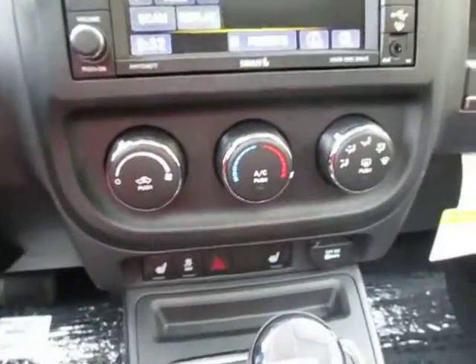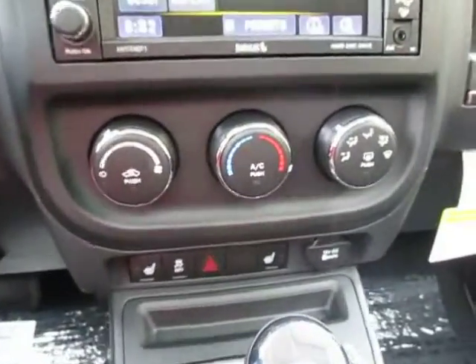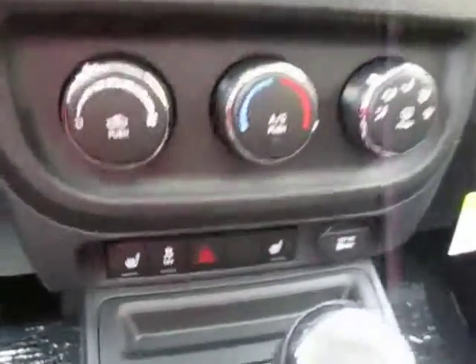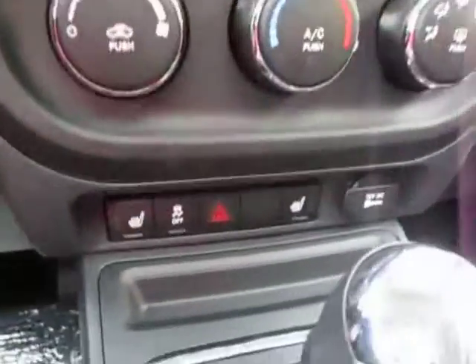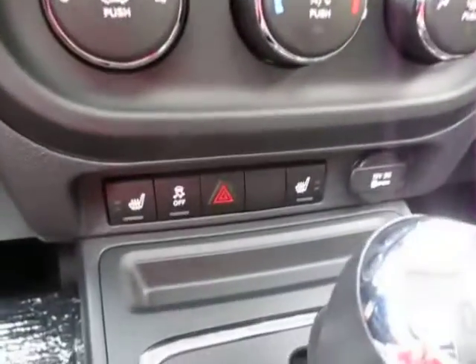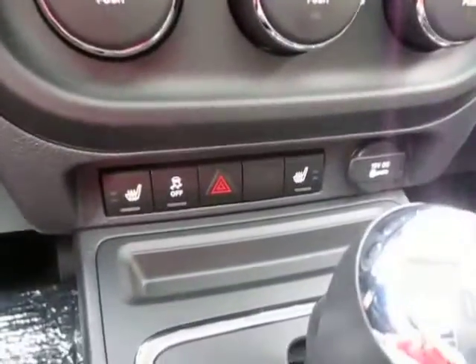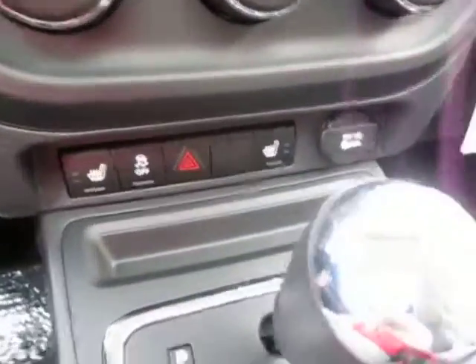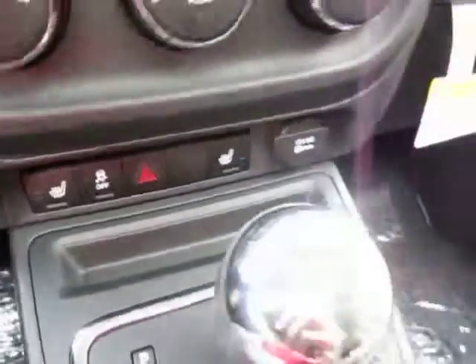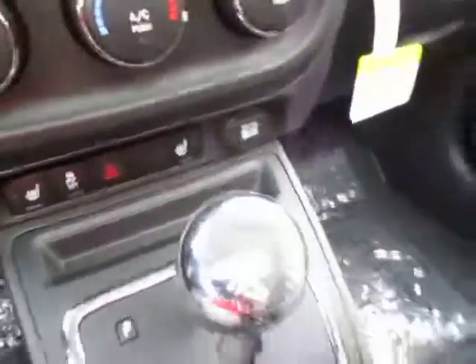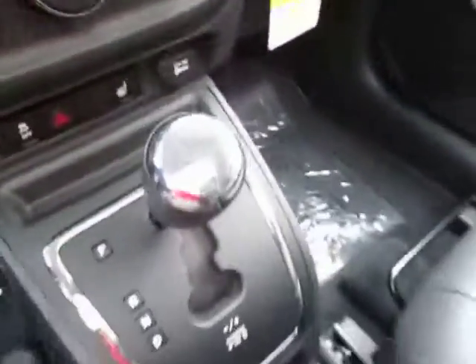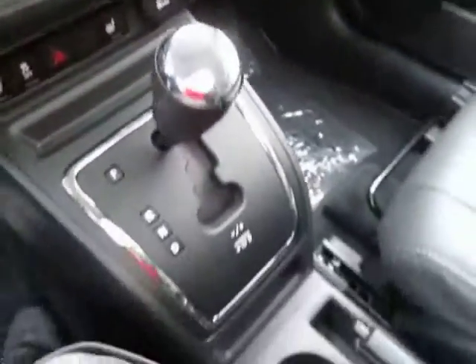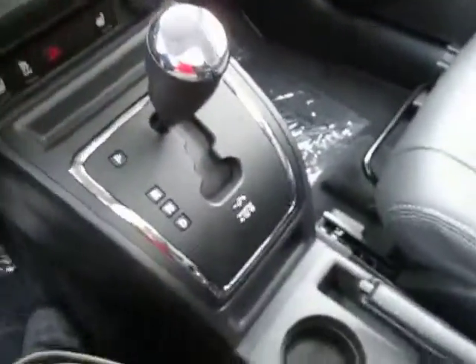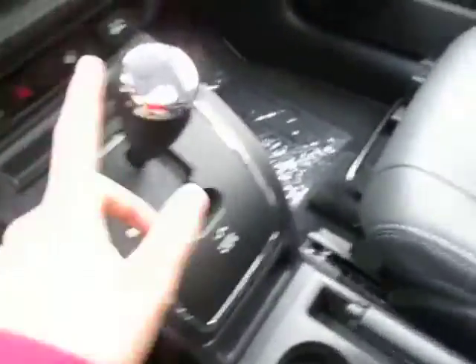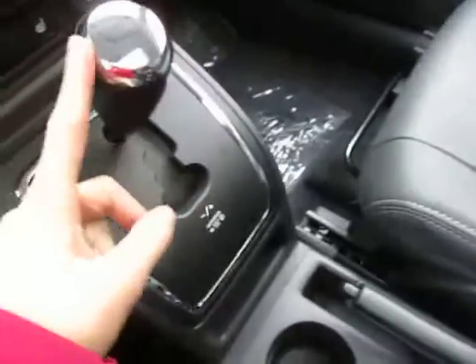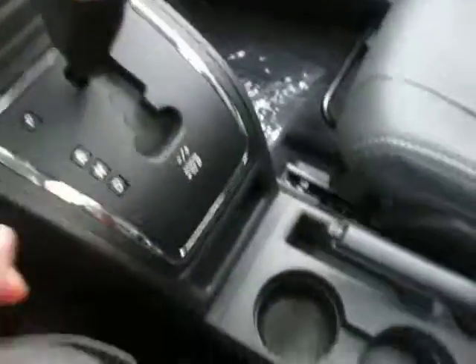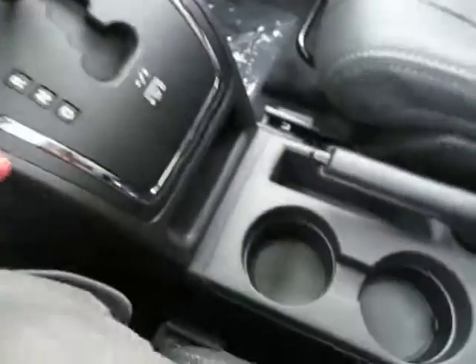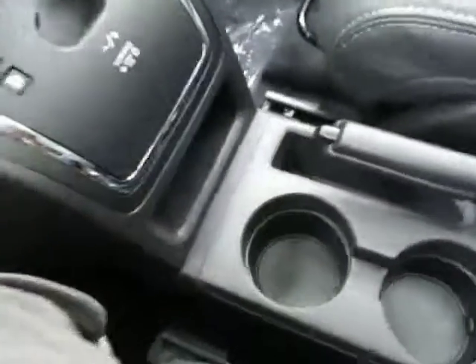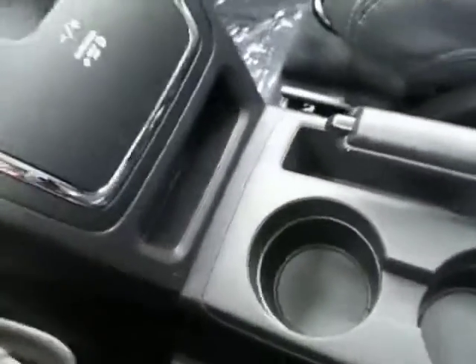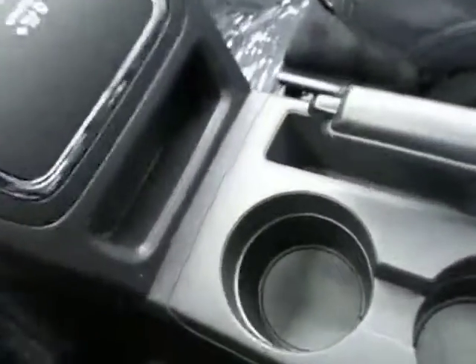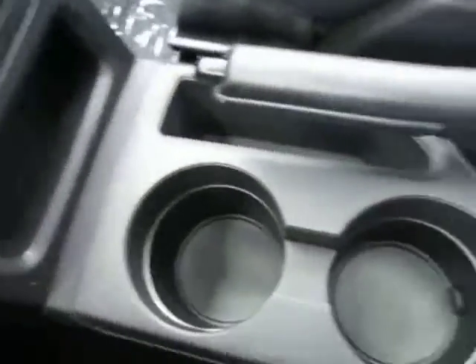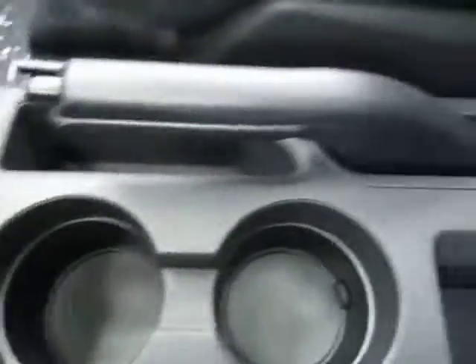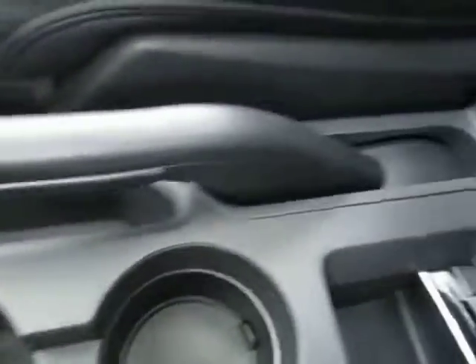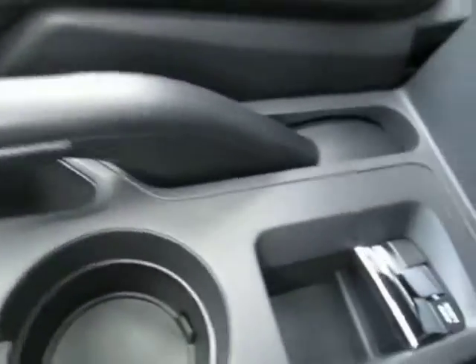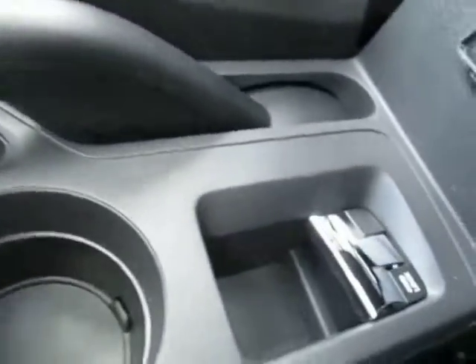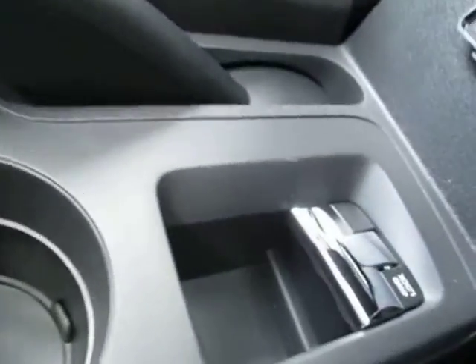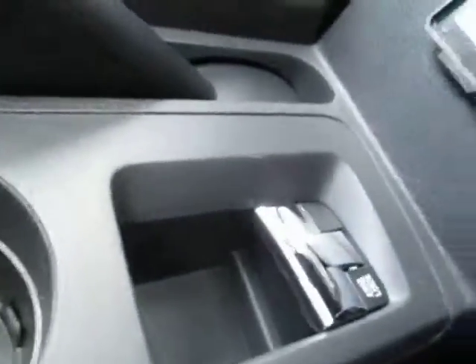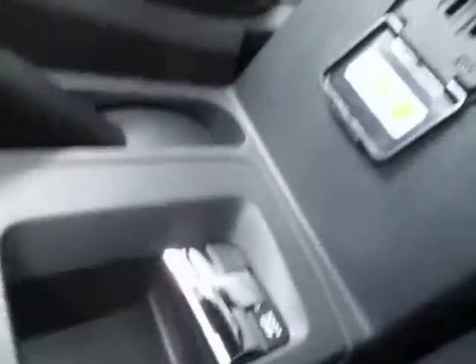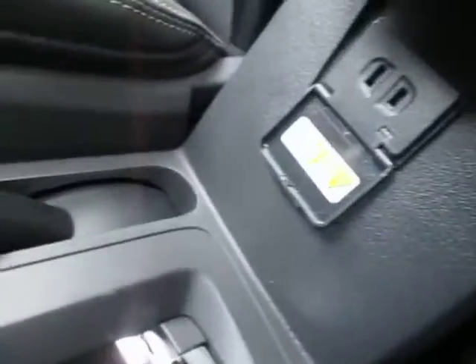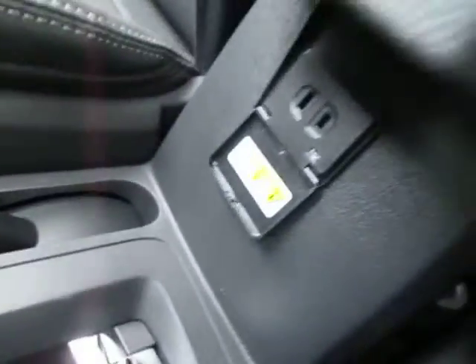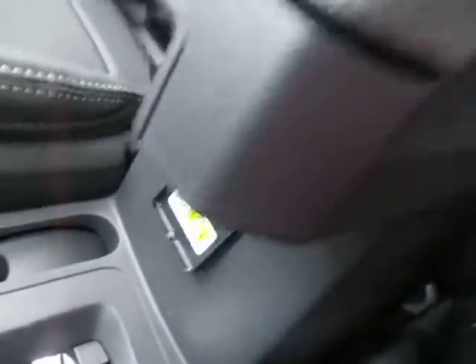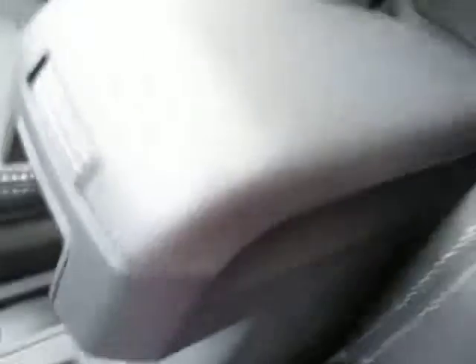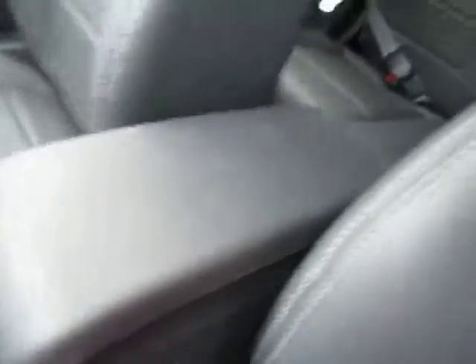Temperature controls, heated seats in the front, which is great. This is your shifter with the automatic transmission, lots of little storage cubbies, your four-wheel drive switch, and your 115 volt charger.